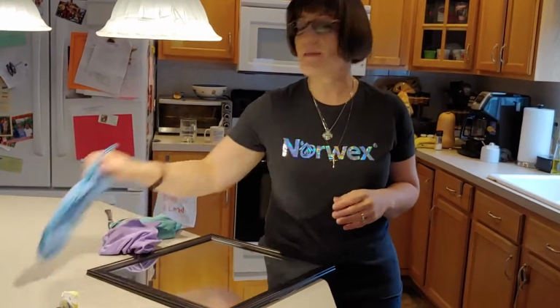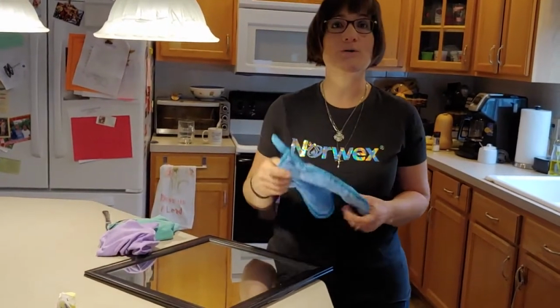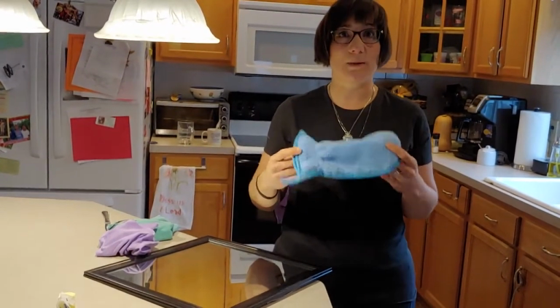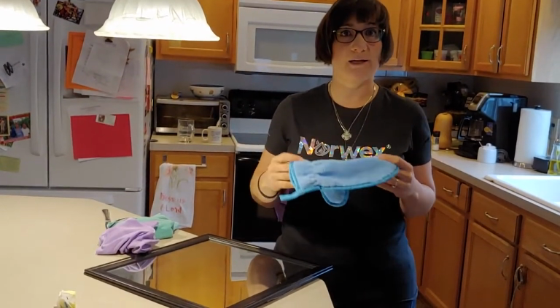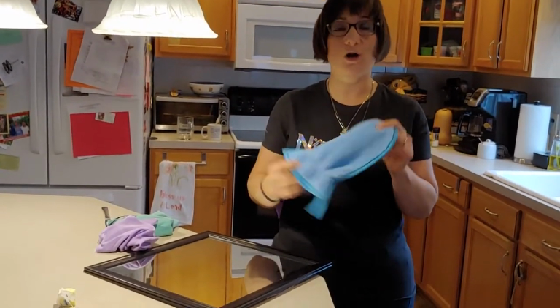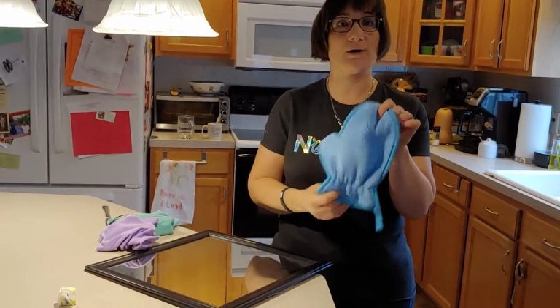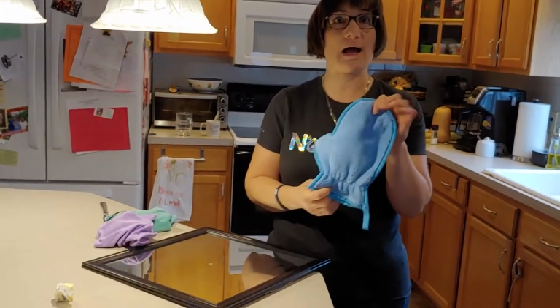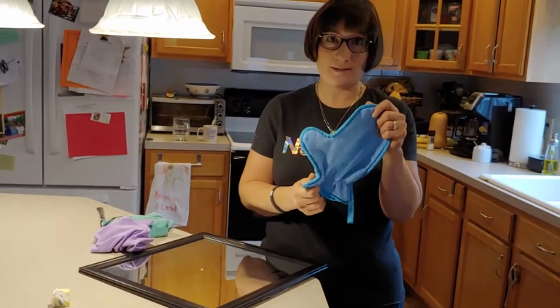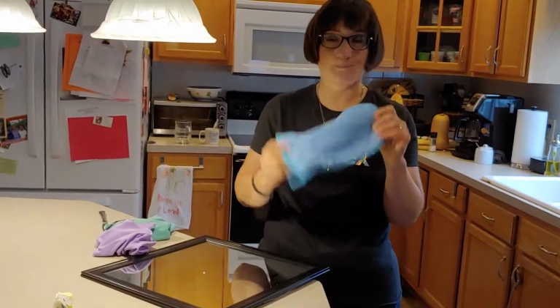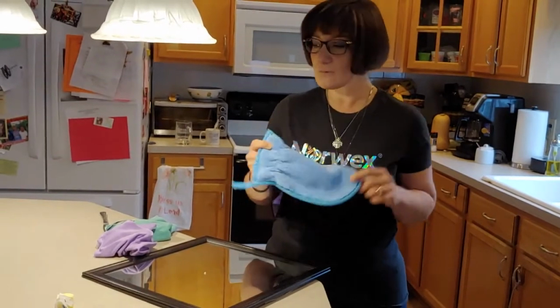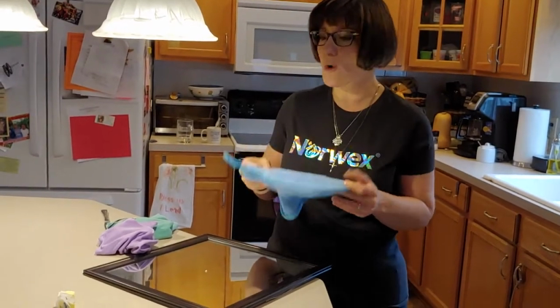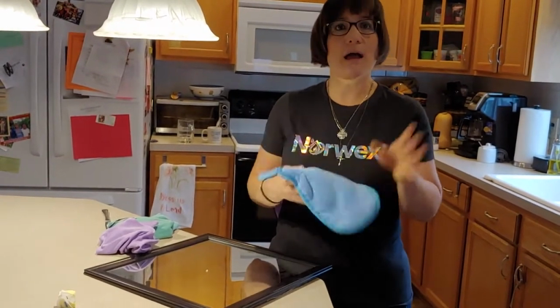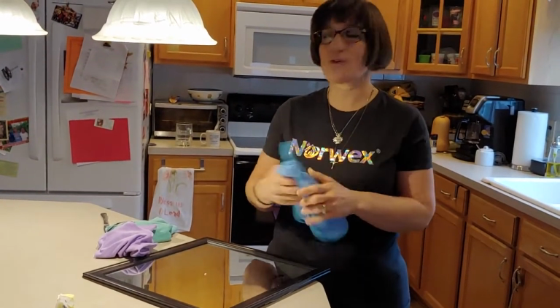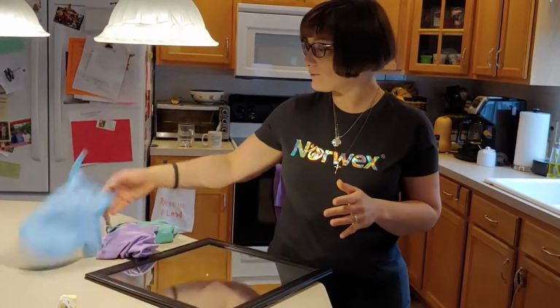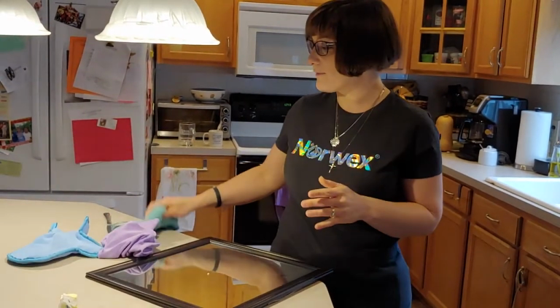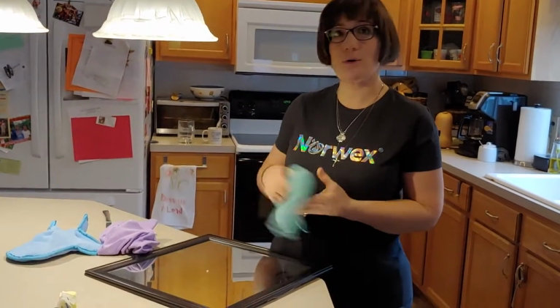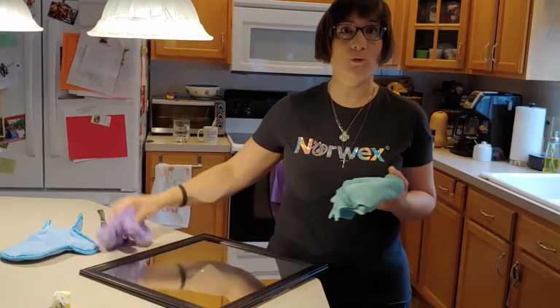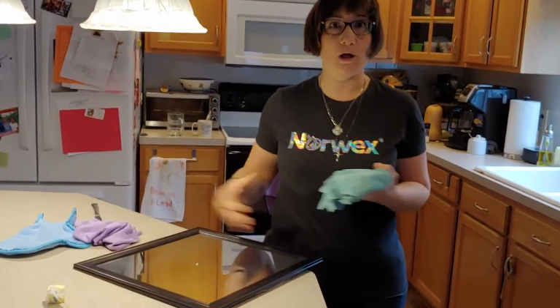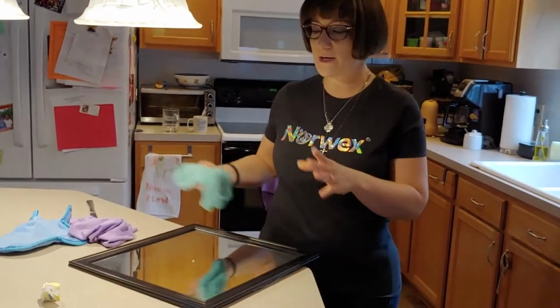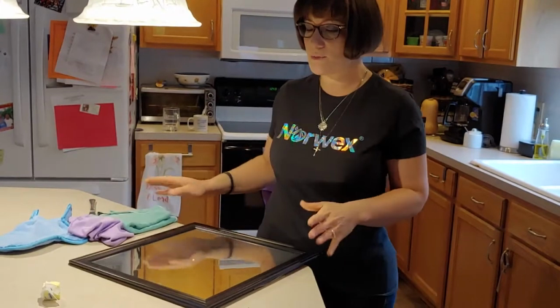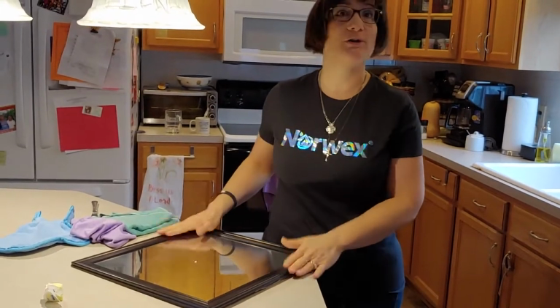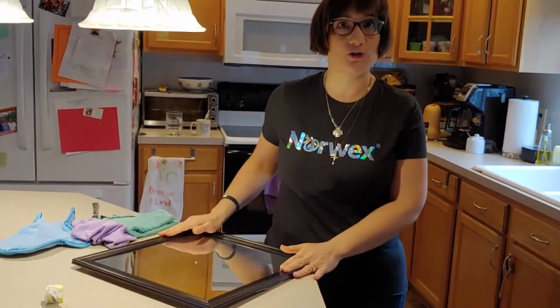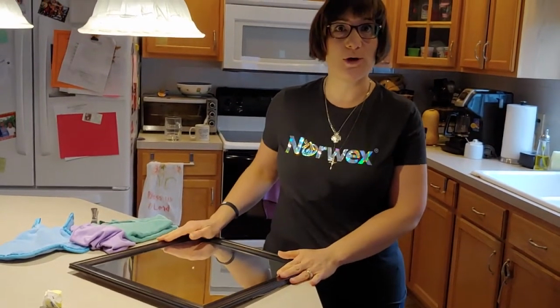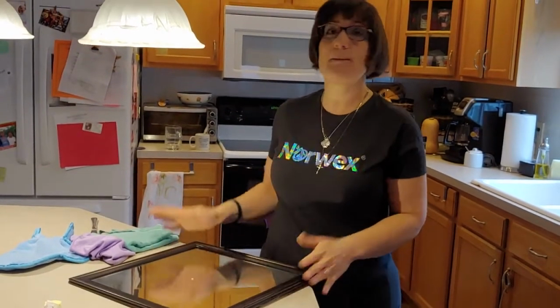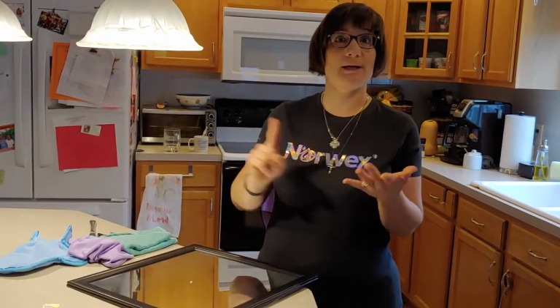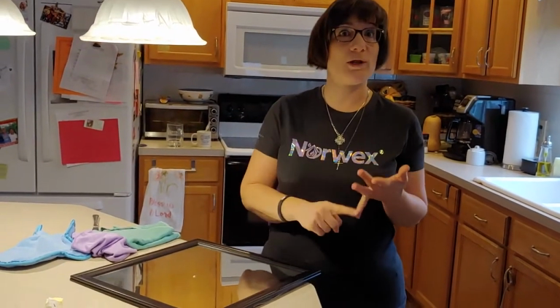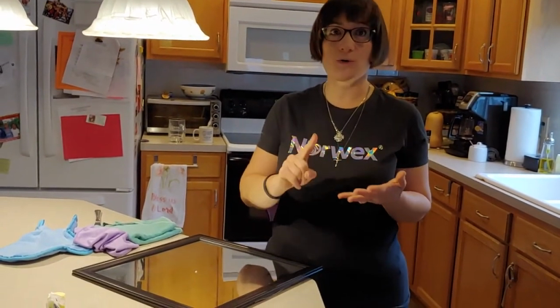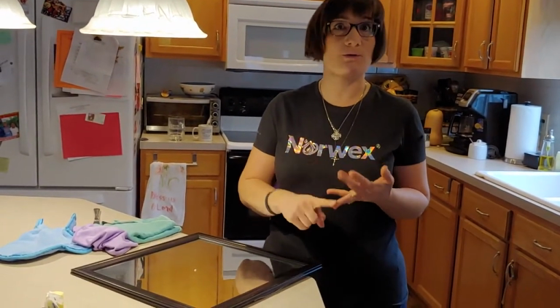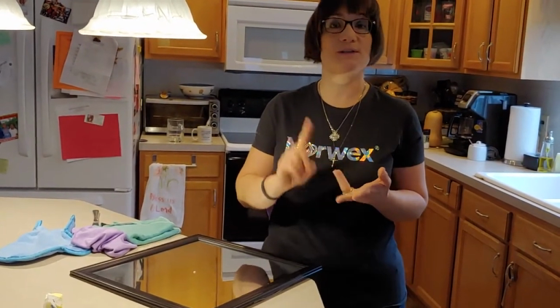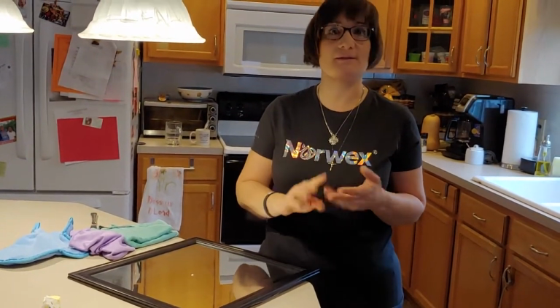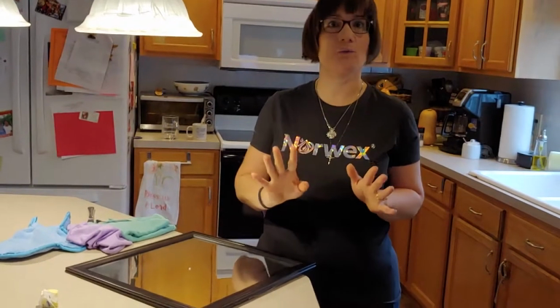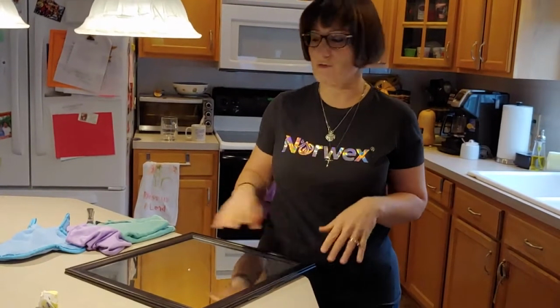The third thing in that package is our dusting mitt. I'm going to first demonstrate how the Enviro cloth and the window cloth work using this mirror. You can work on any windows, mirrors, stainless steel — whatever you have.